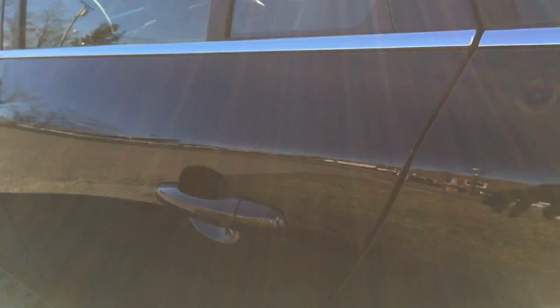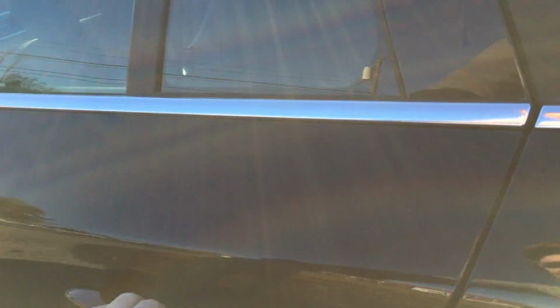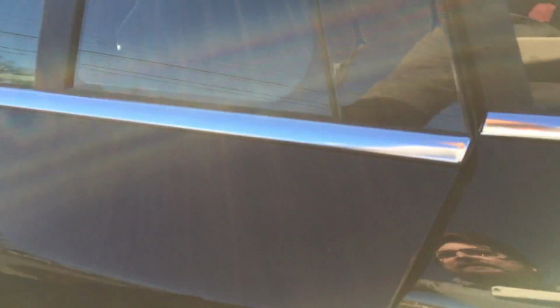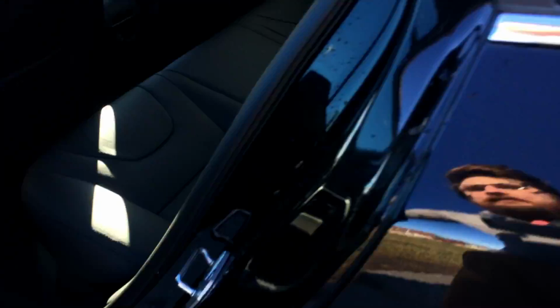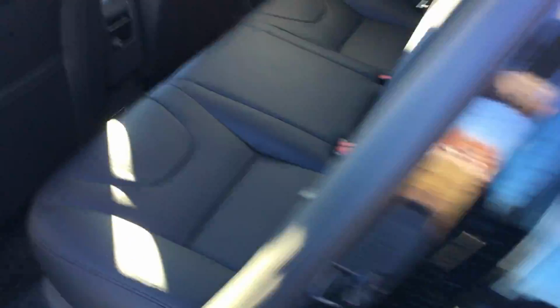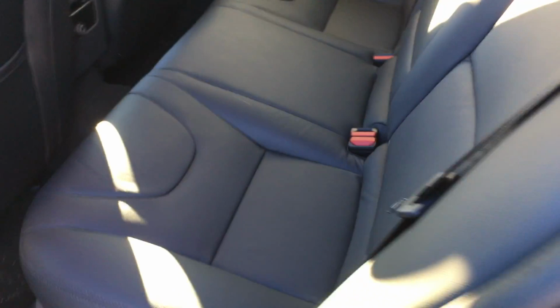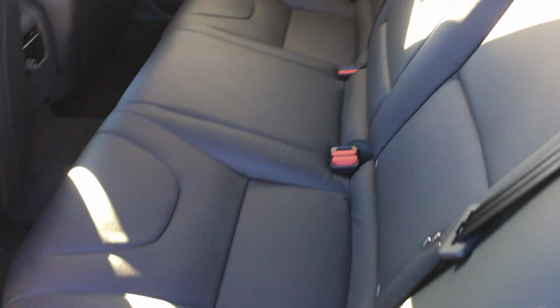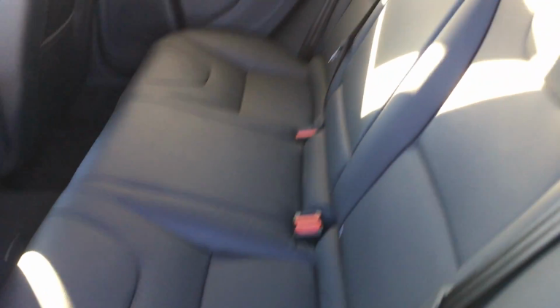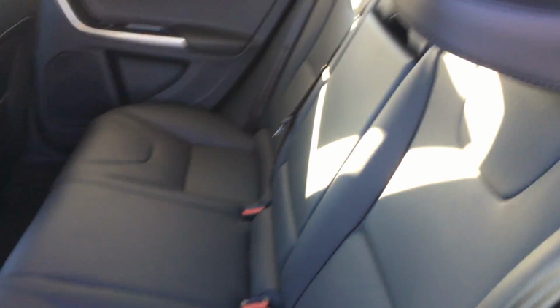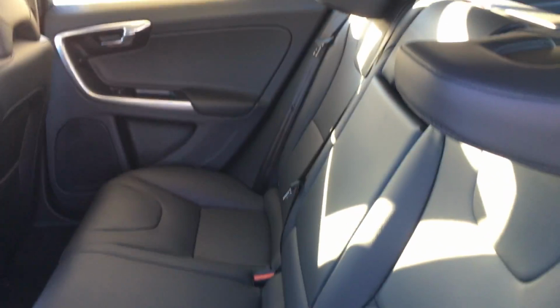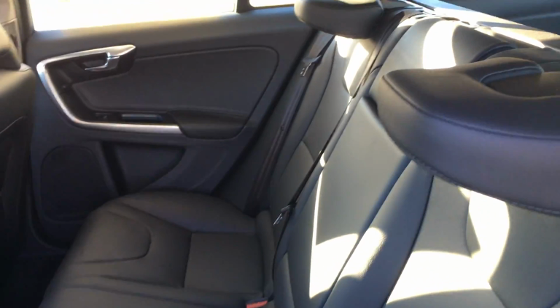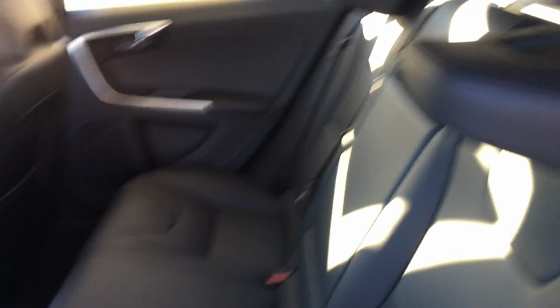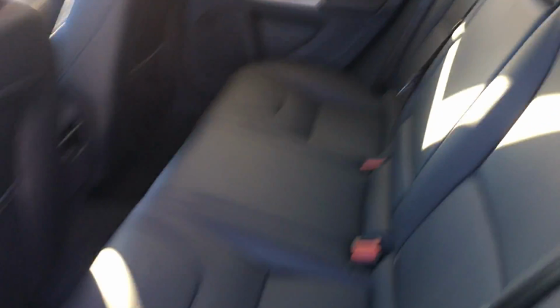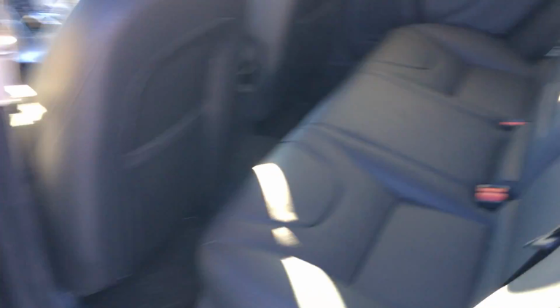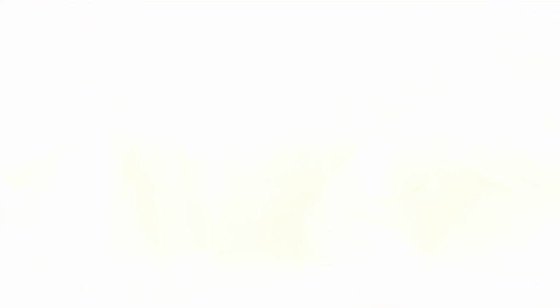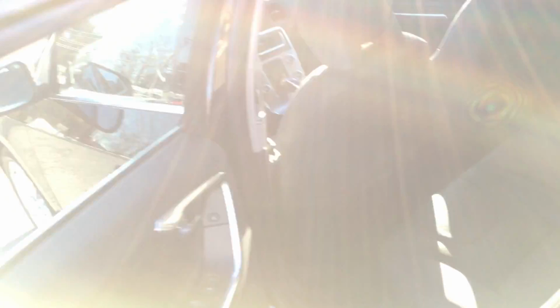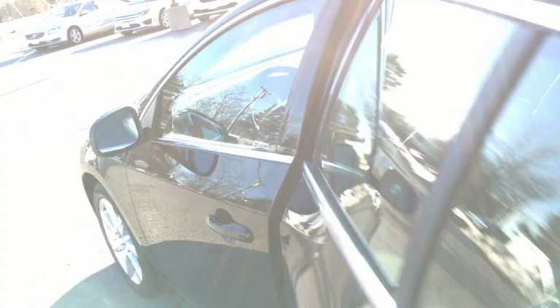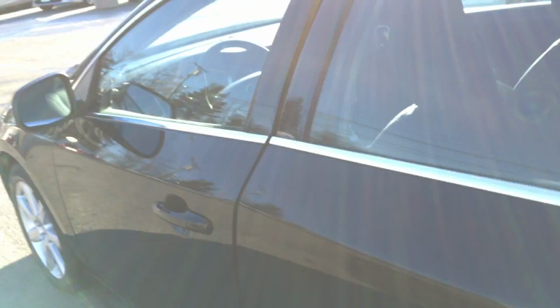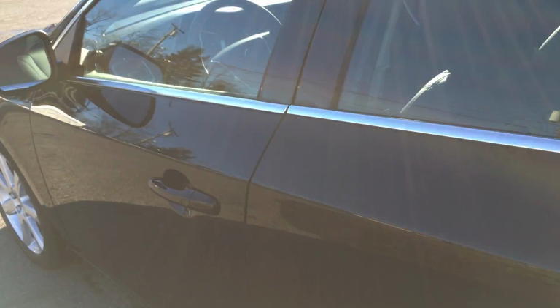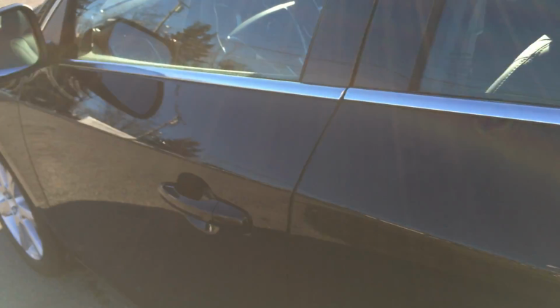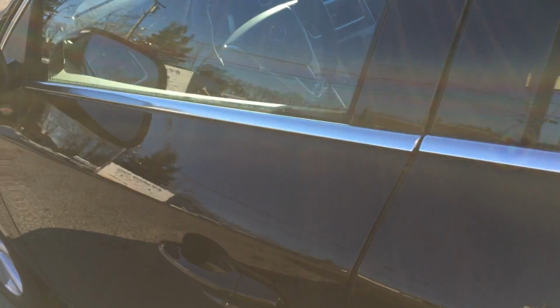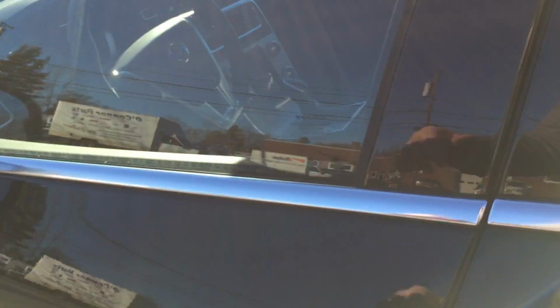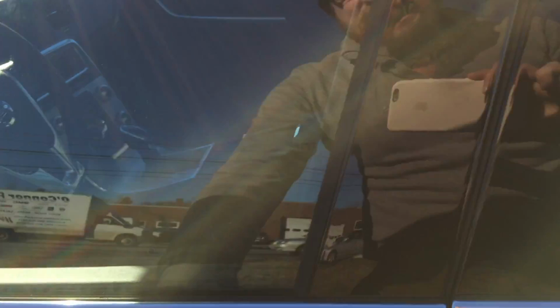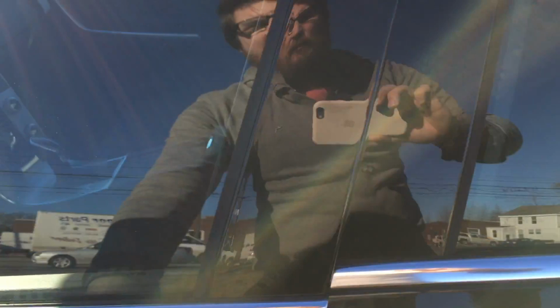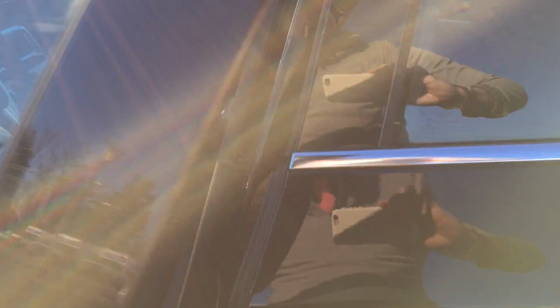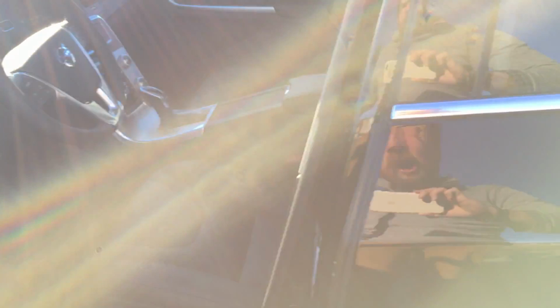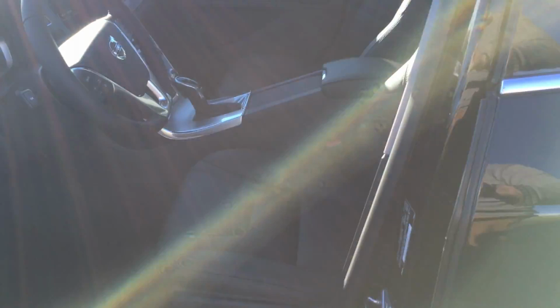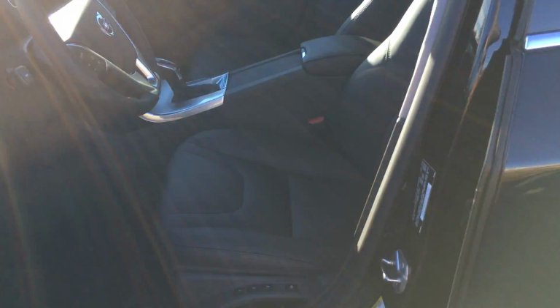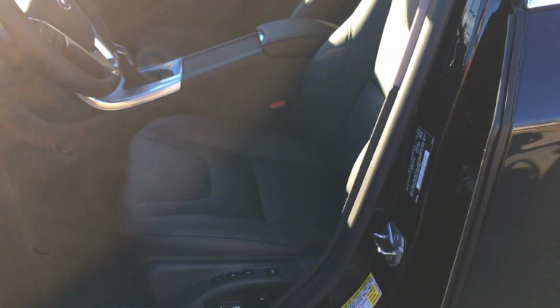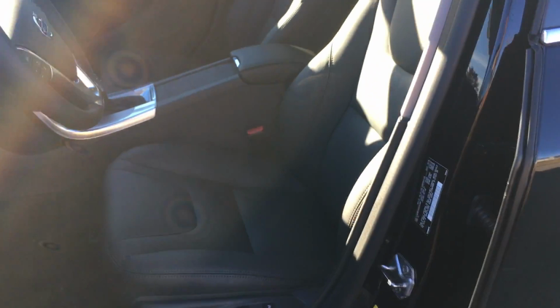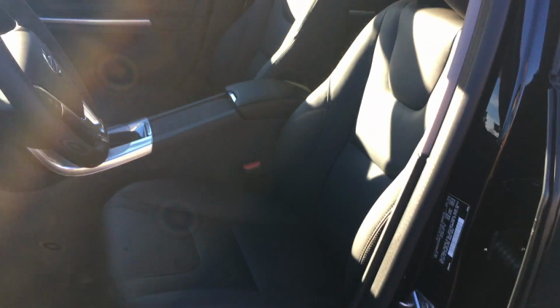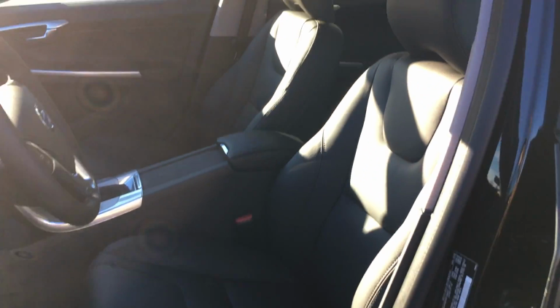Beautiful black leather interior. This car comes standard with navigation and heated front seats. It does have Volvo on Call, so you have this cool smartphone app that lets you do things like remote start your car or send directions to your car straight from your smartphone.